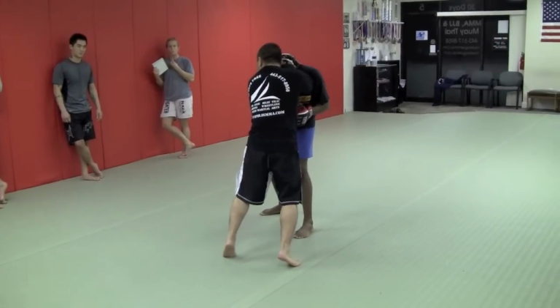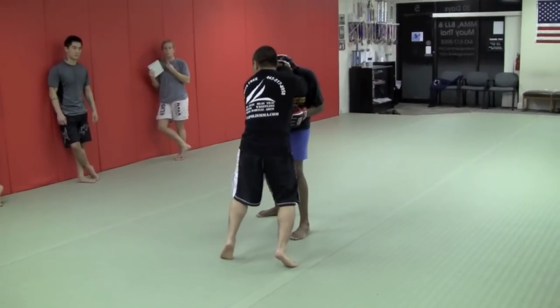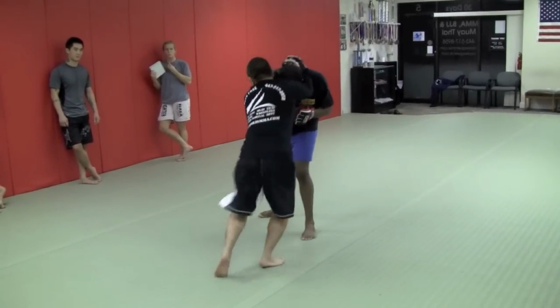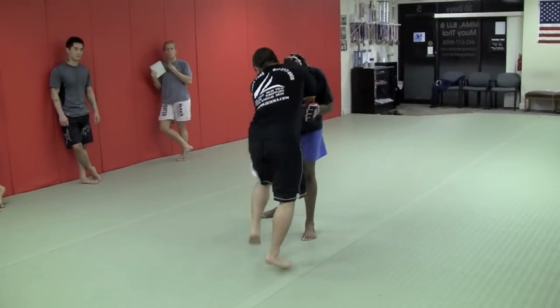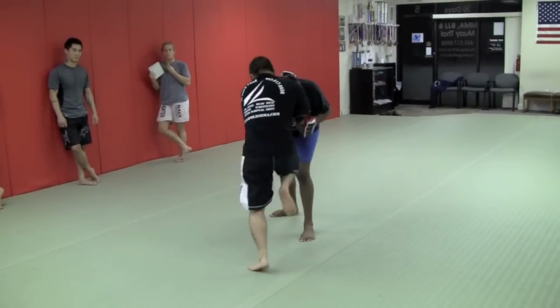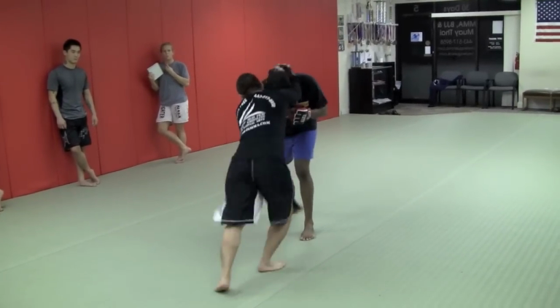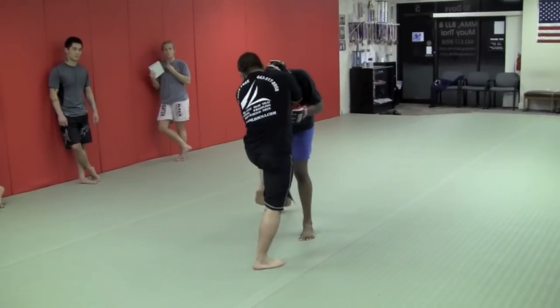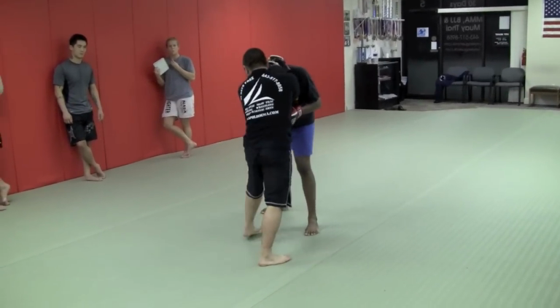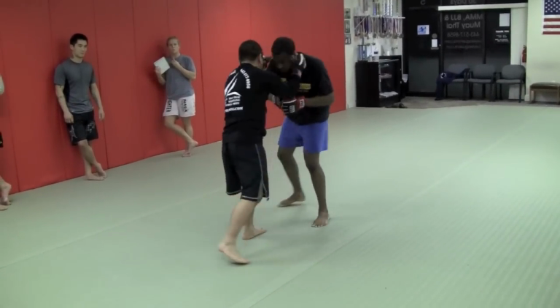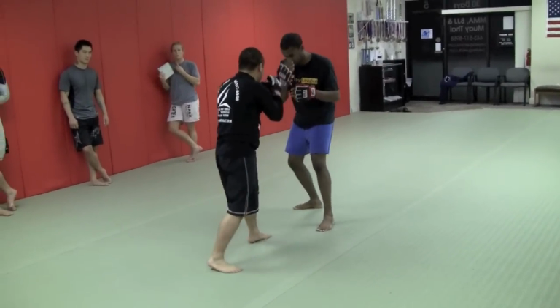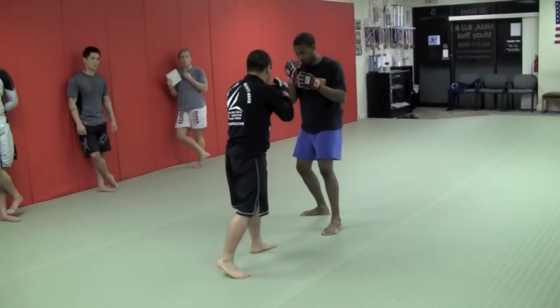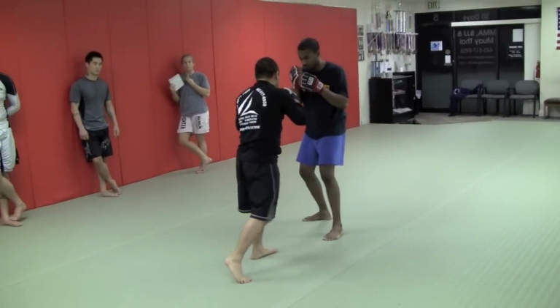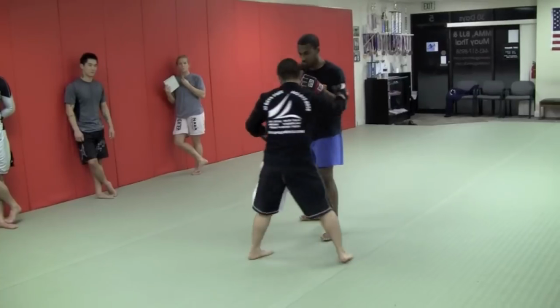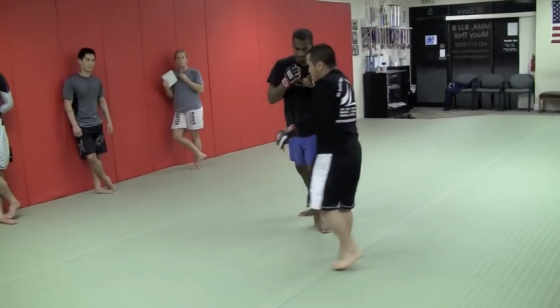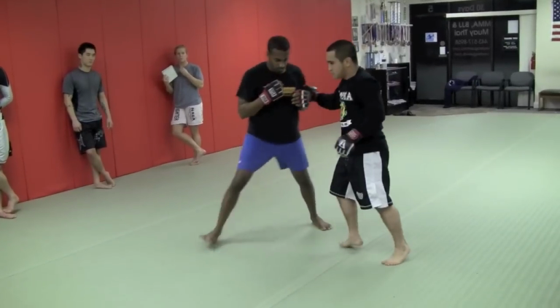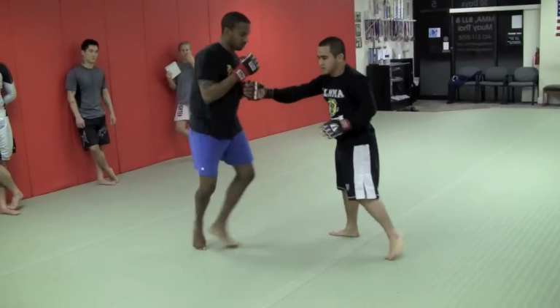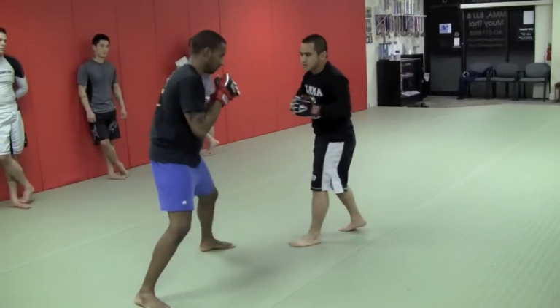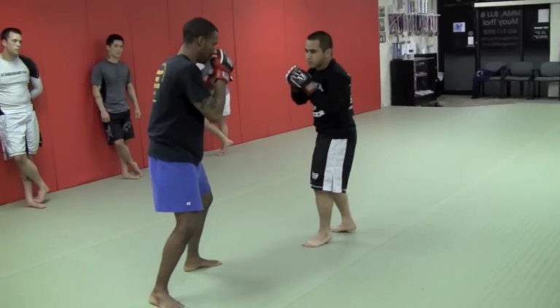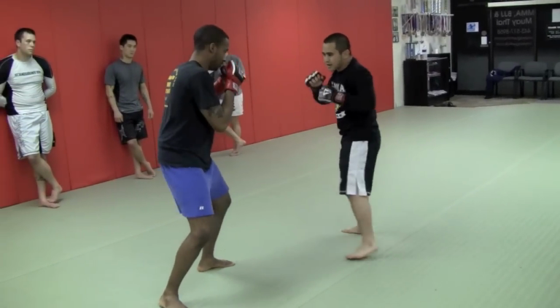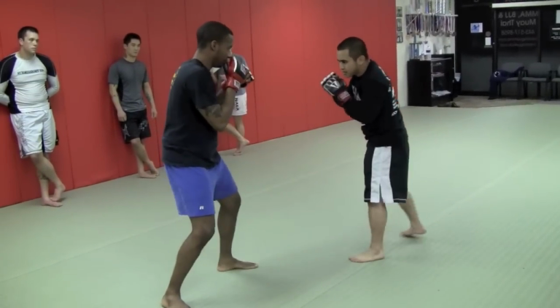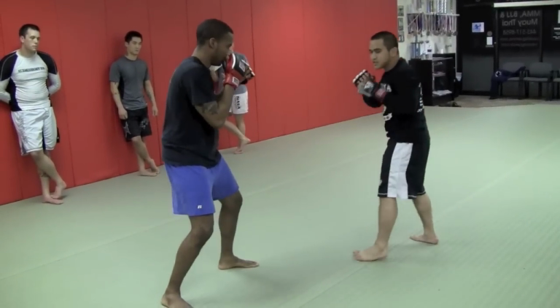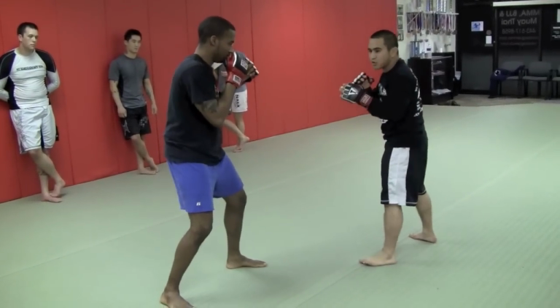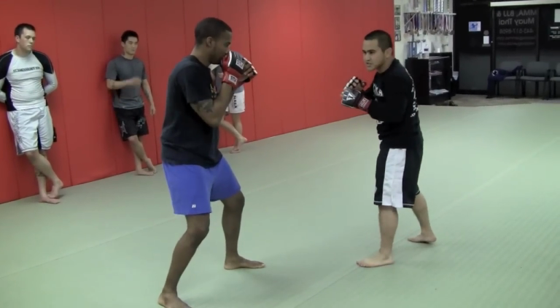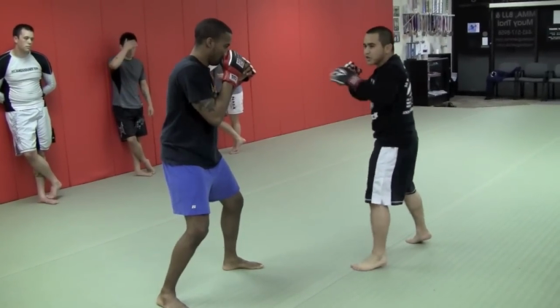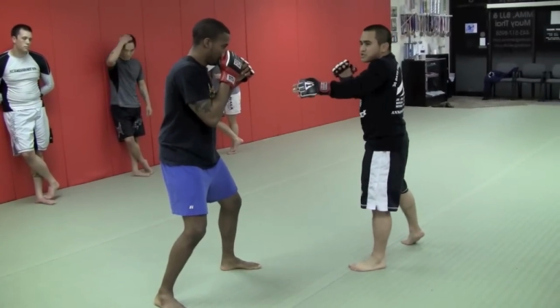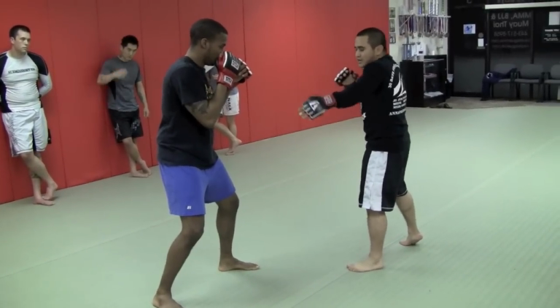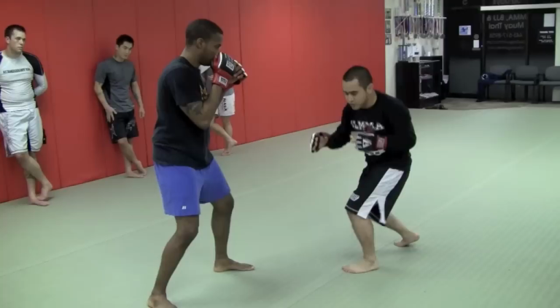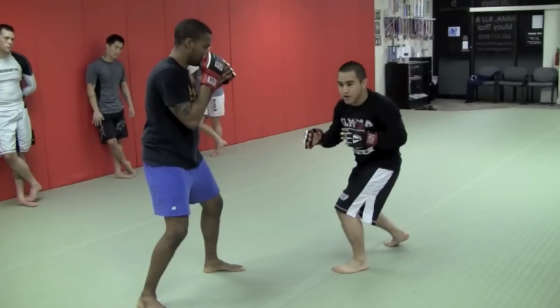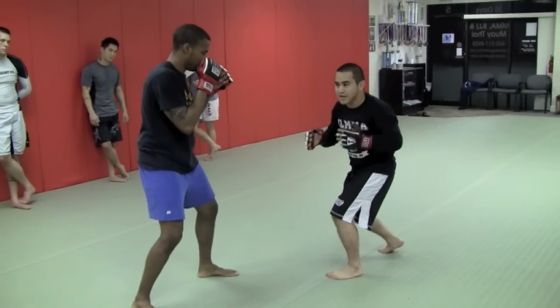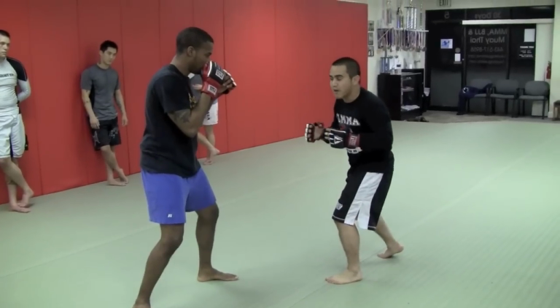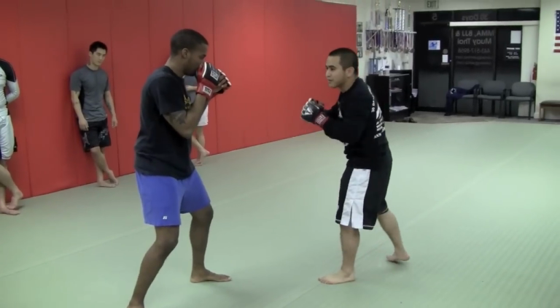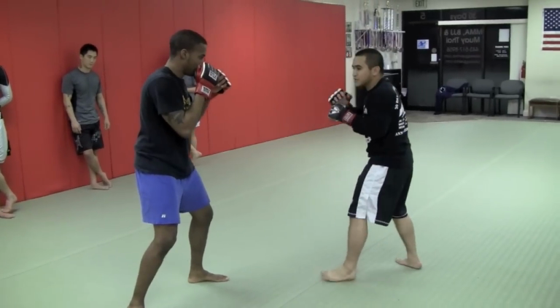I fire three knees — bang, bang, bang — hands come back up. One more time: double jab, low cross. Make sure you stay high so you can drop down and get more power on that low punch.